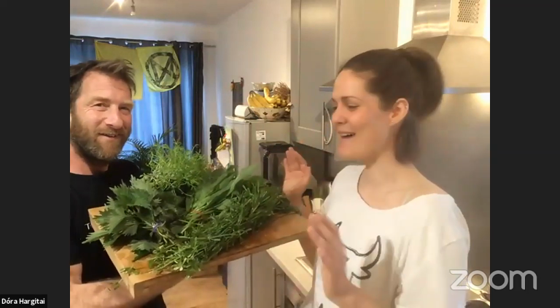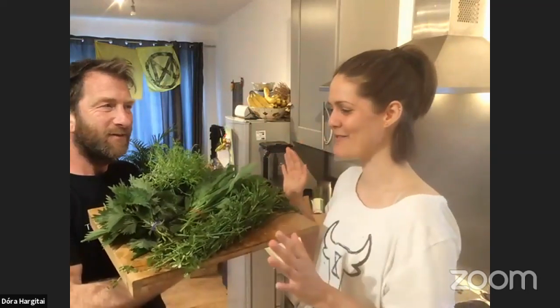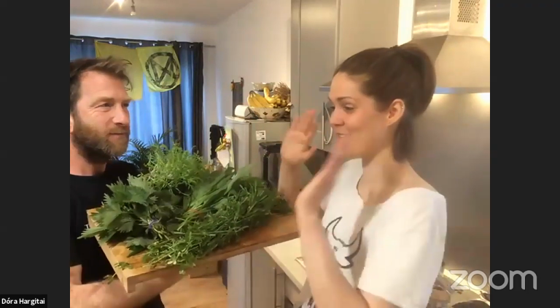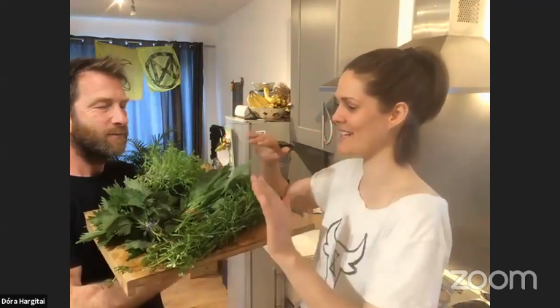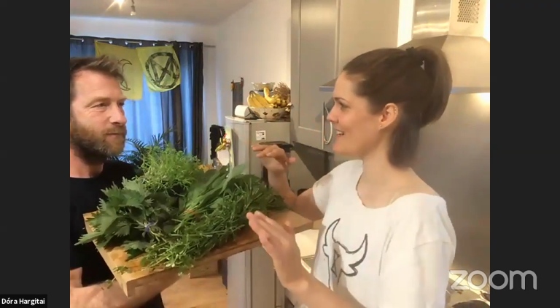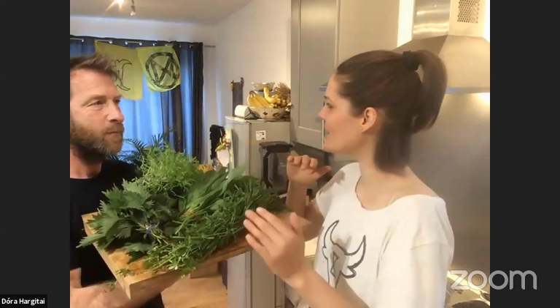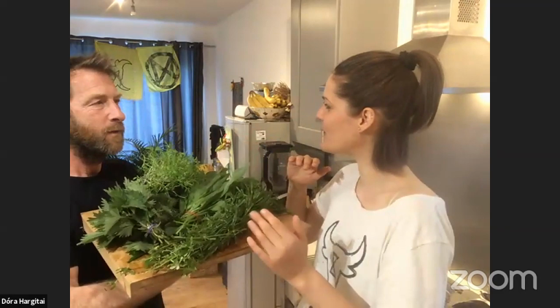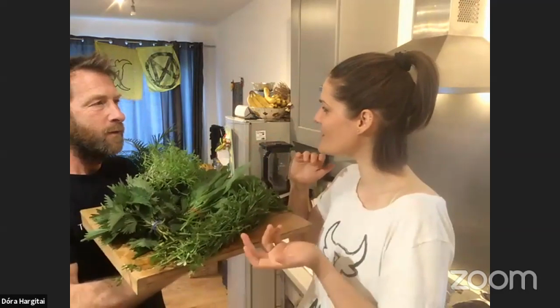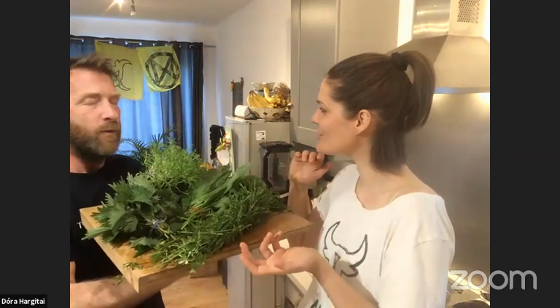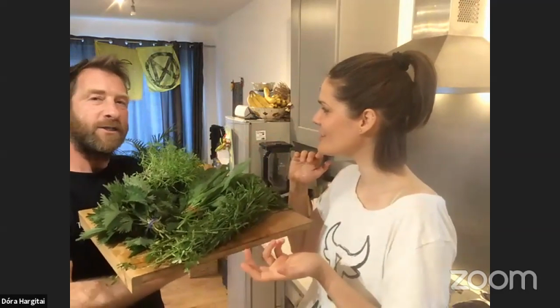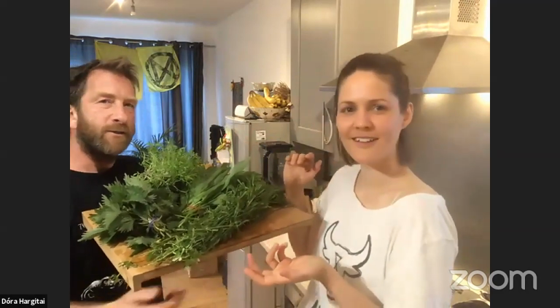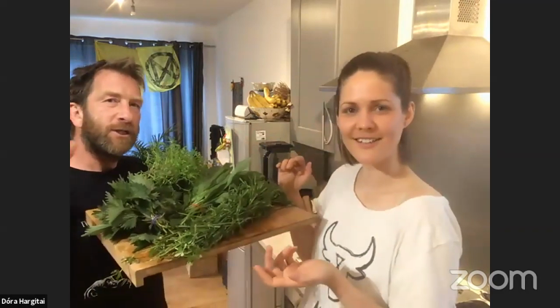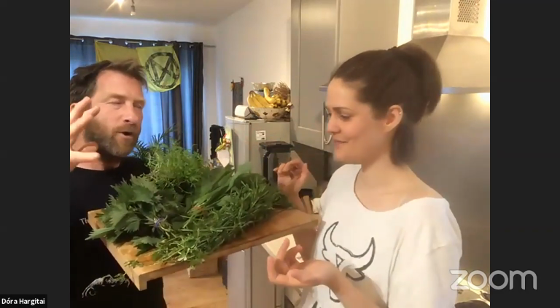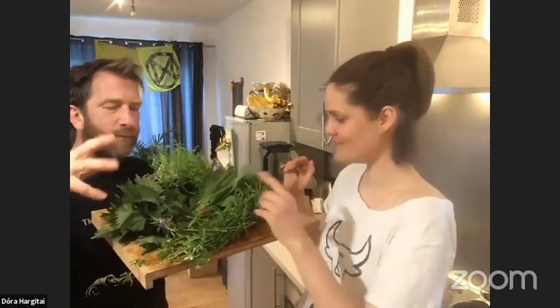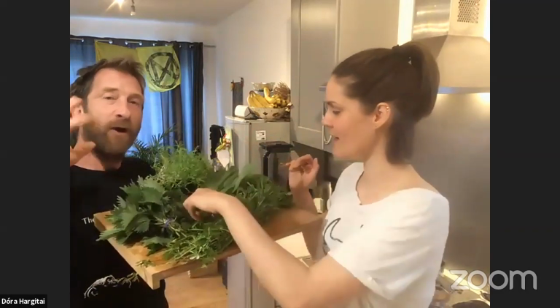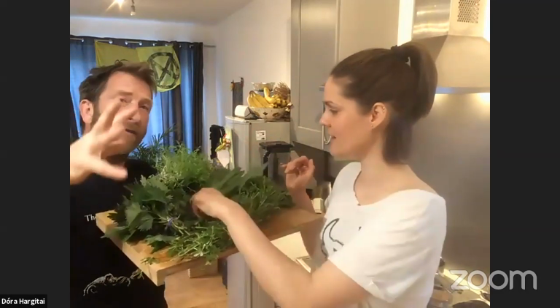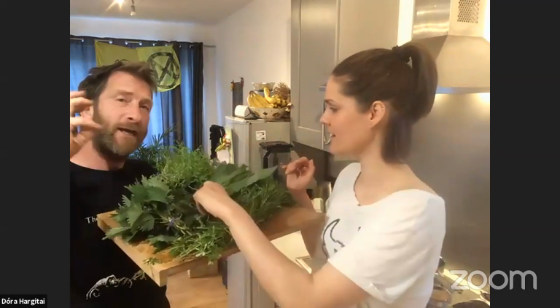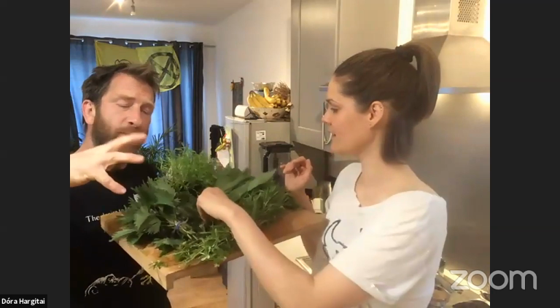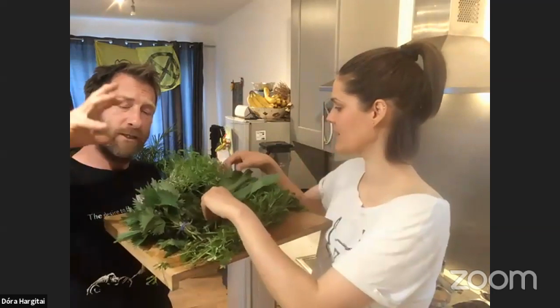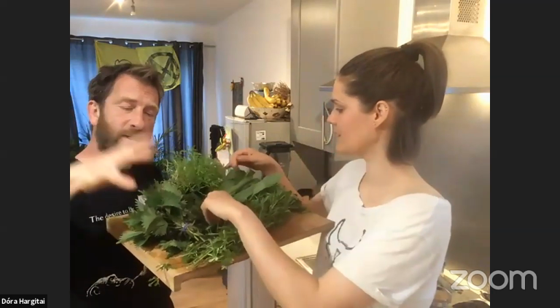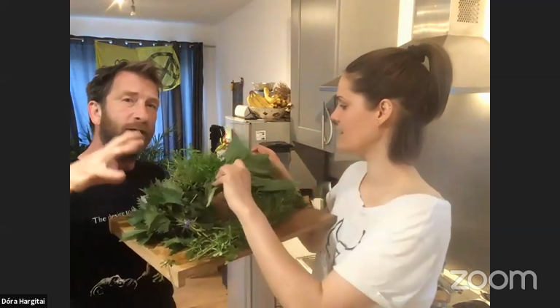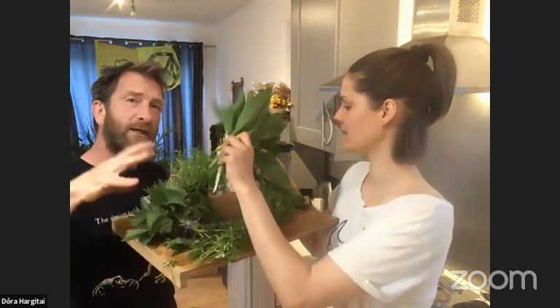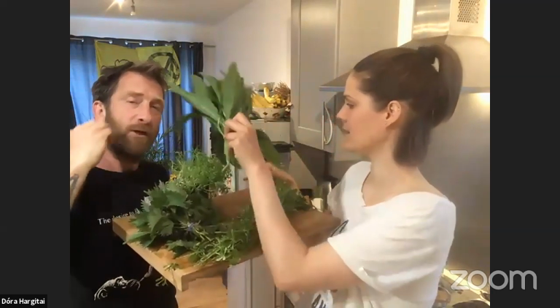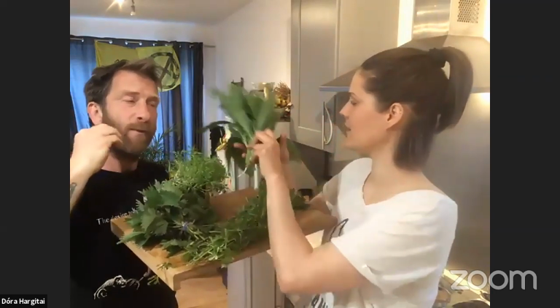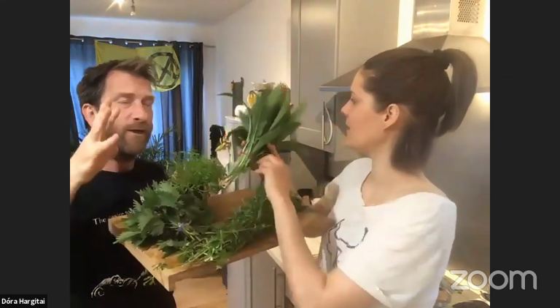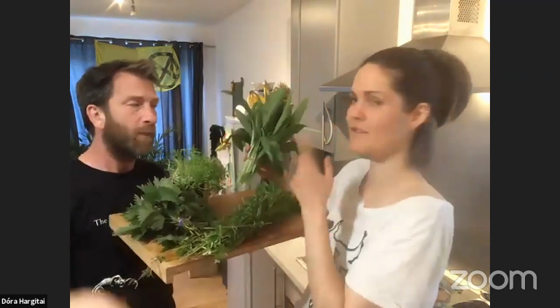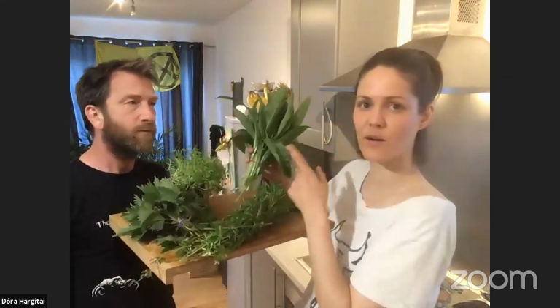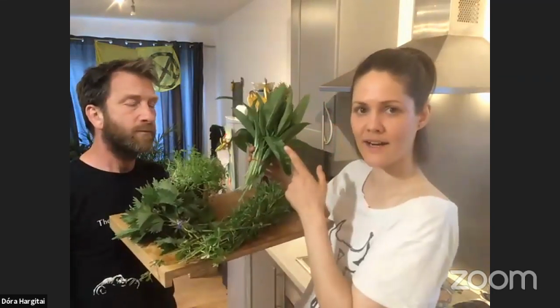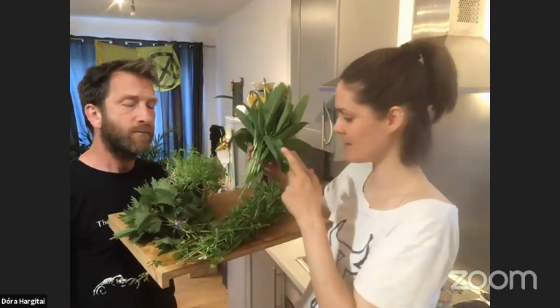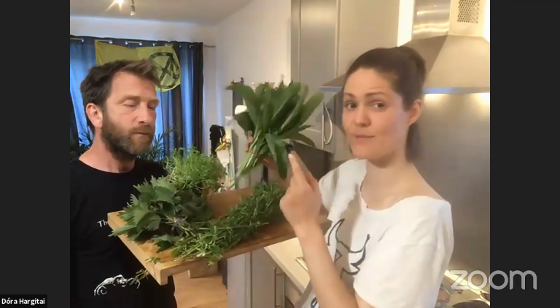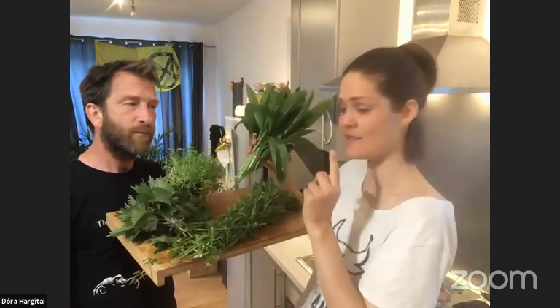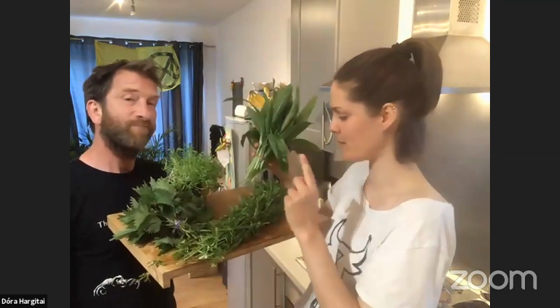We're going to blanch the nettles — just slightly boil them. And by boiling them, by heating them up, you actually get rid of the sting, so you don't have to worry about it when you eat it. We've got wild garlic, which smells amazing, by the way.